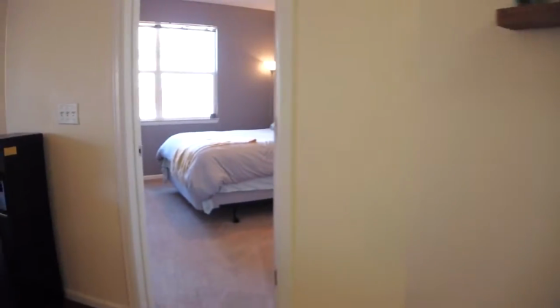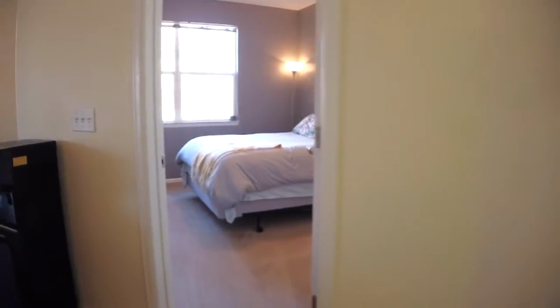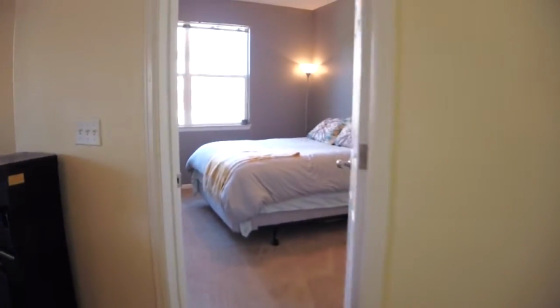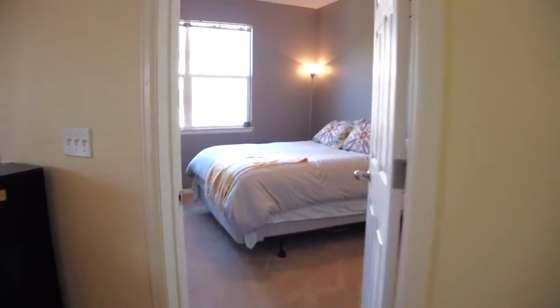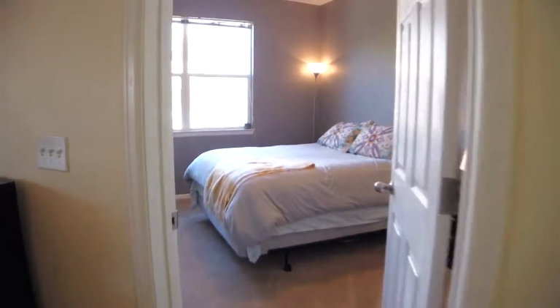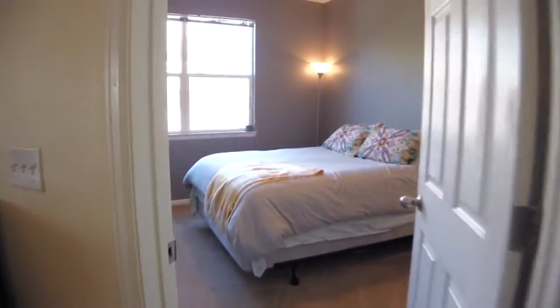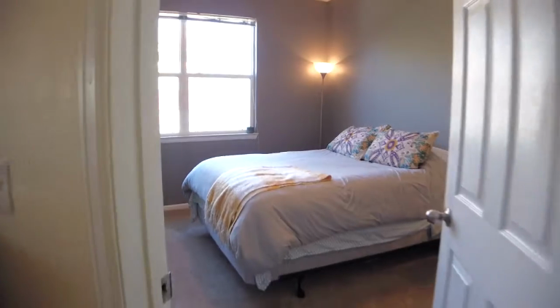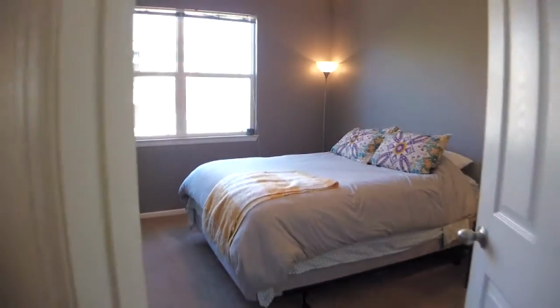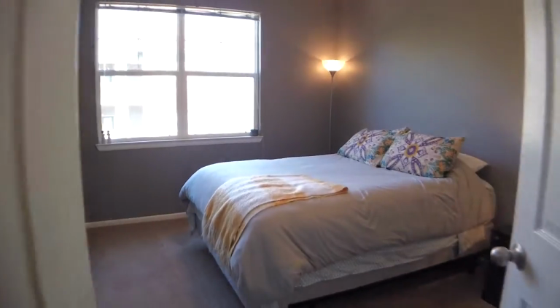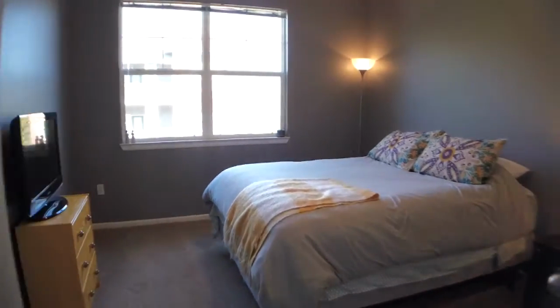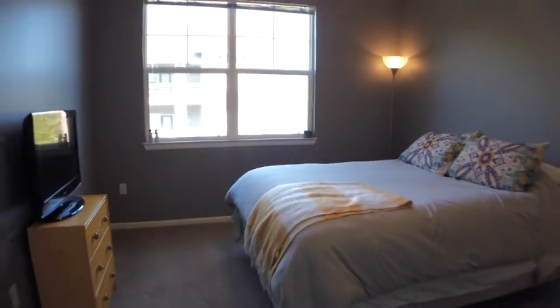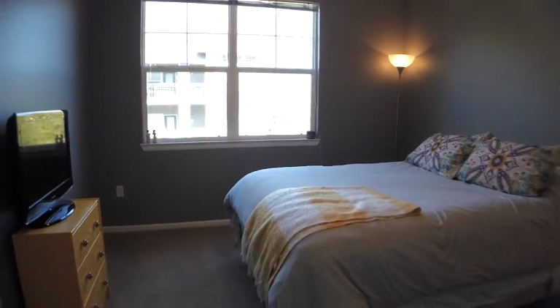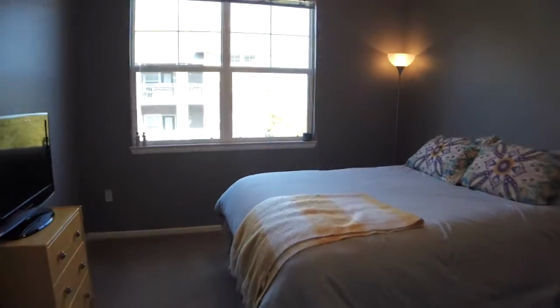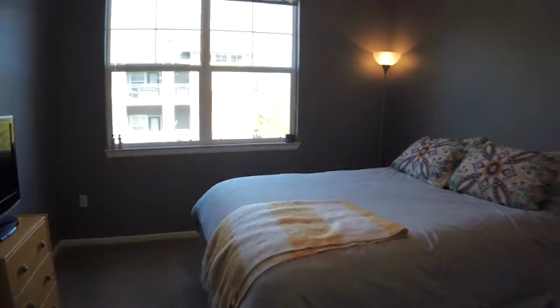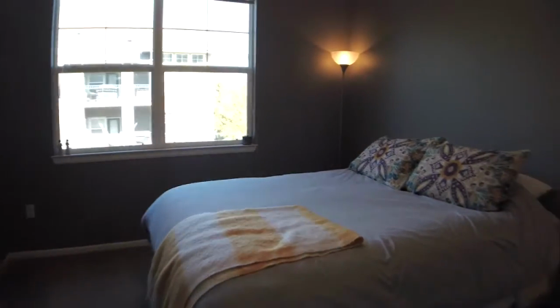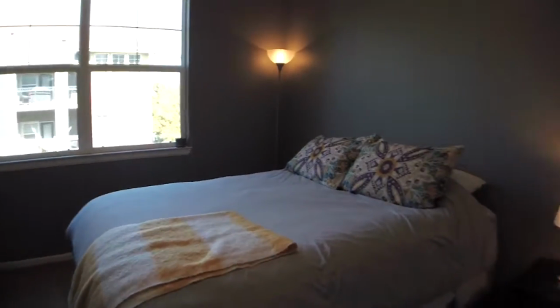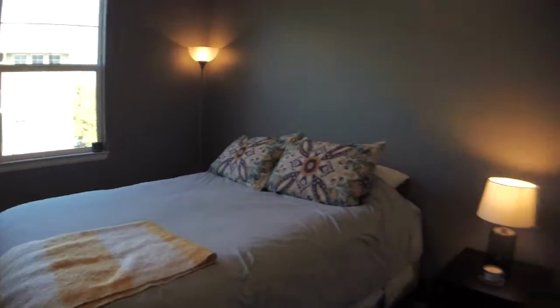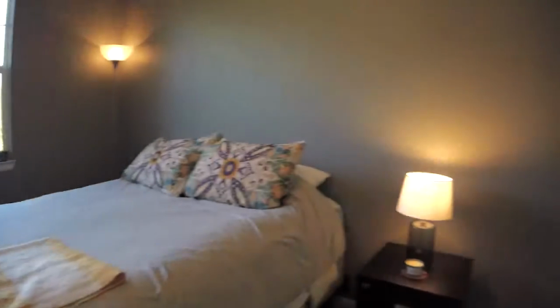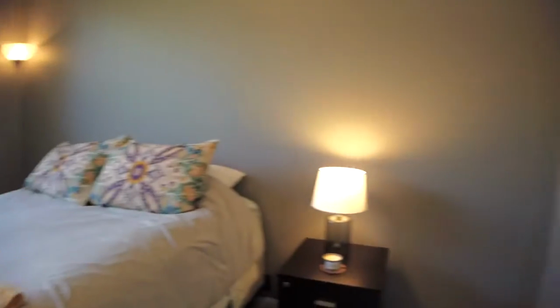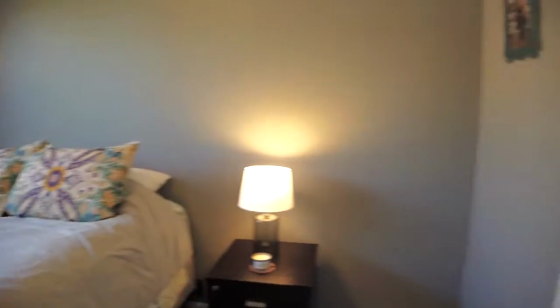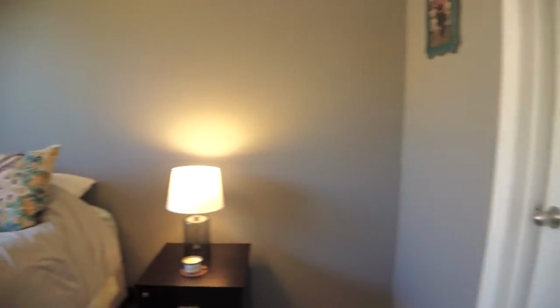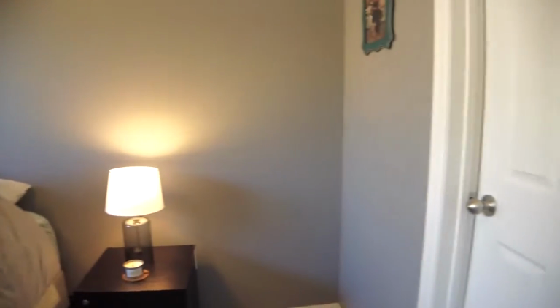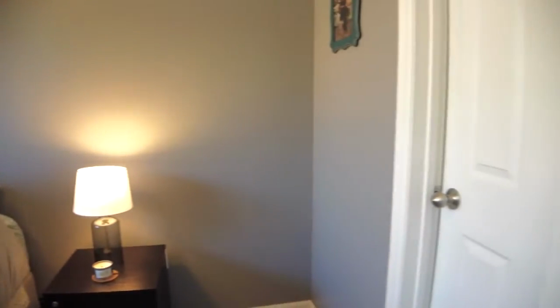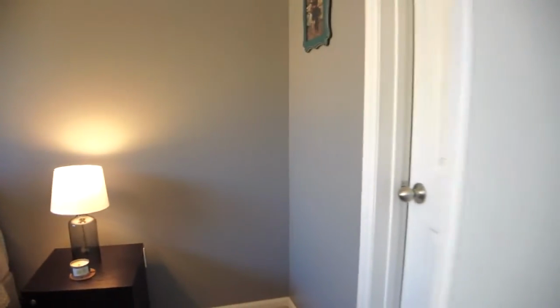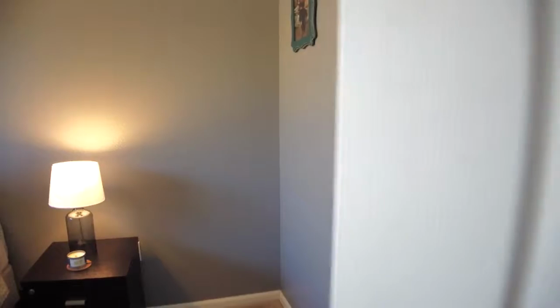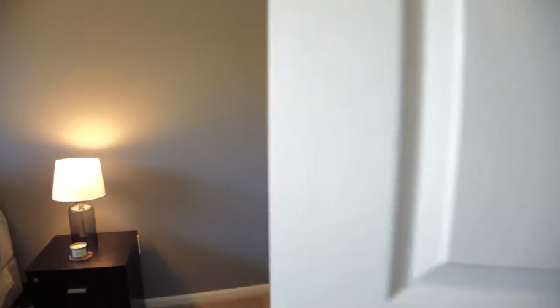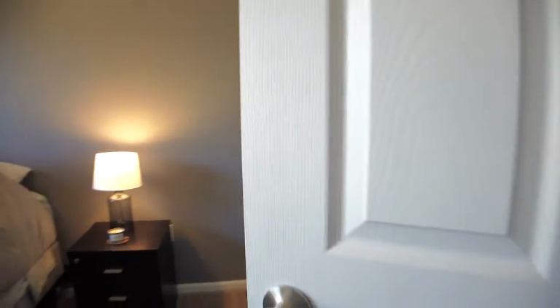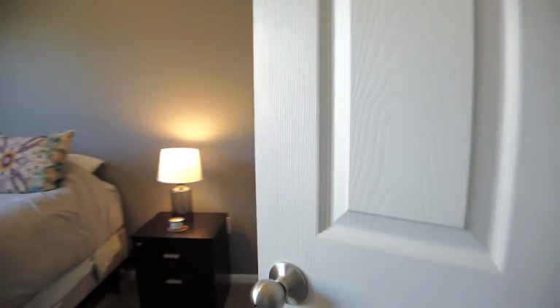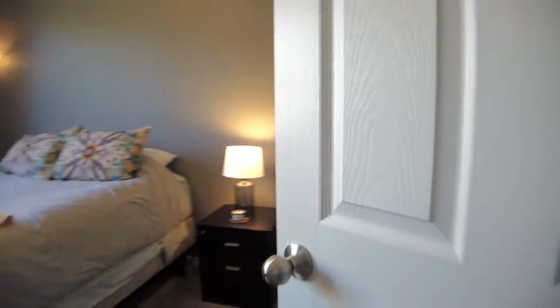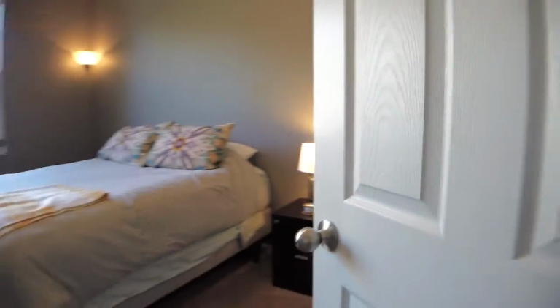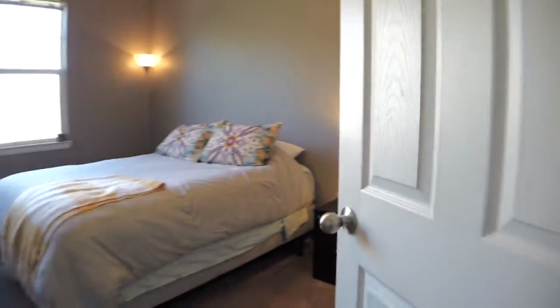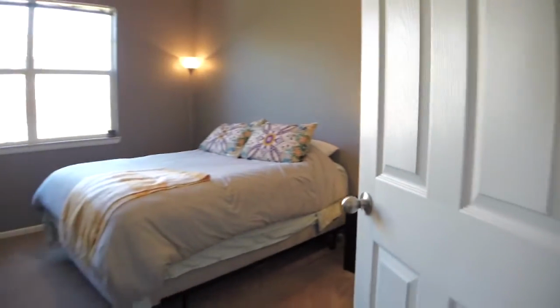Steps away is the second bedroom overlooking the beautiful trees and landscape on the north side of the building. This room also has a large walk-in closet.